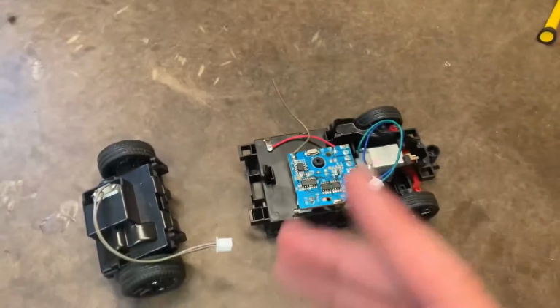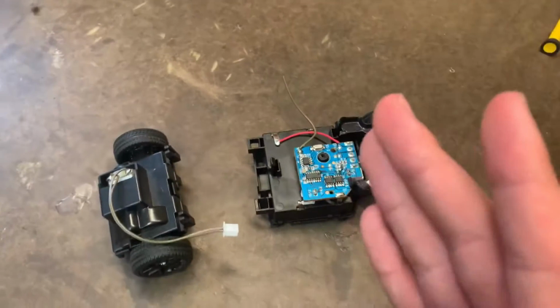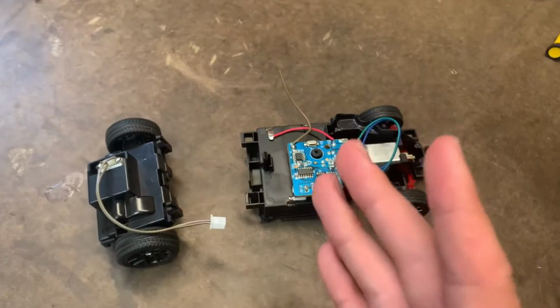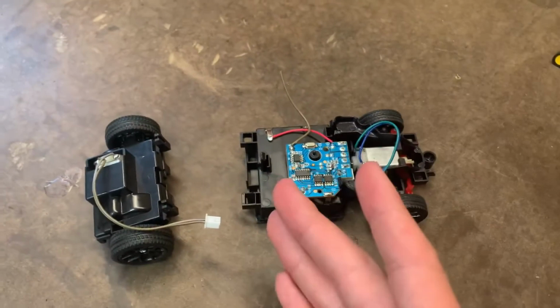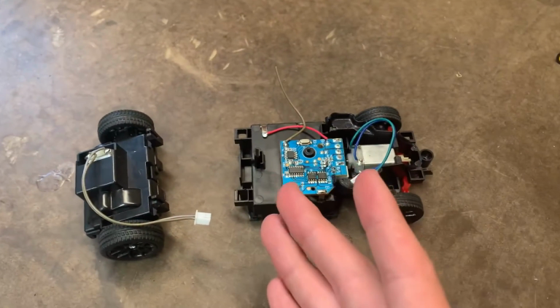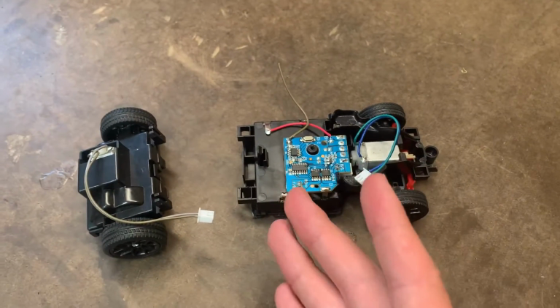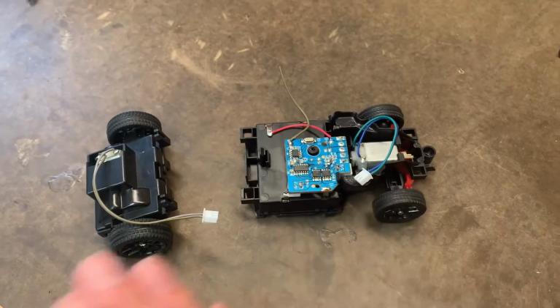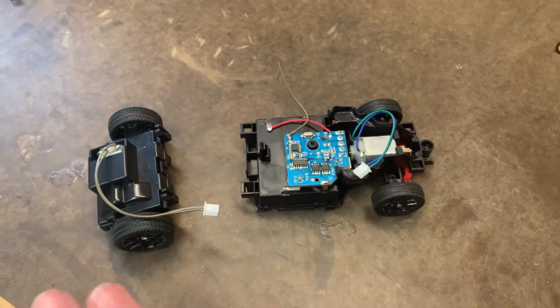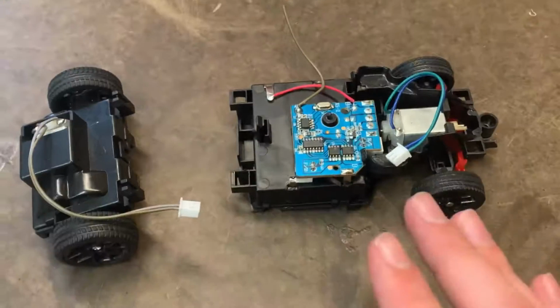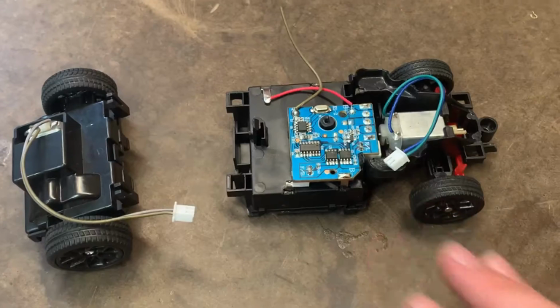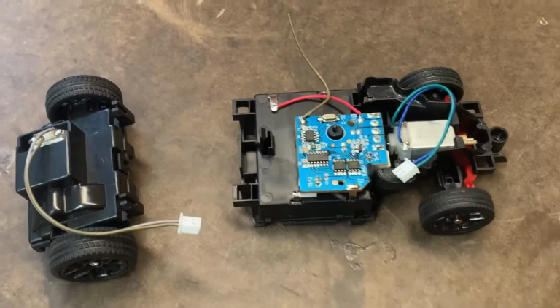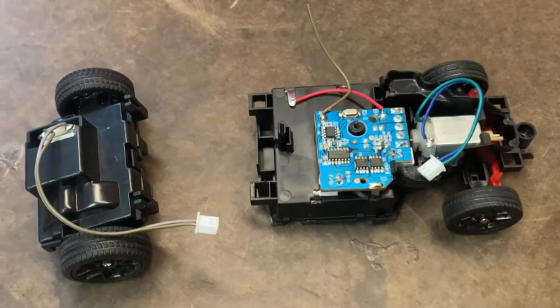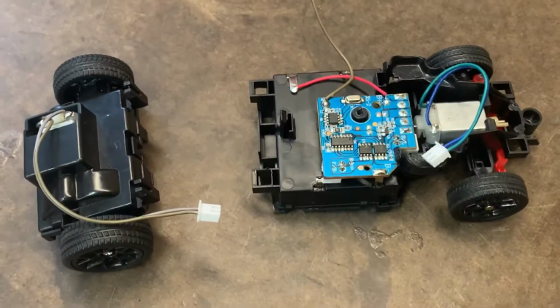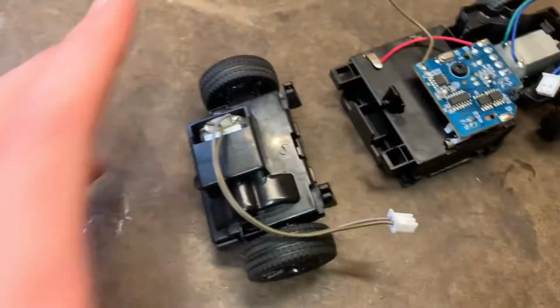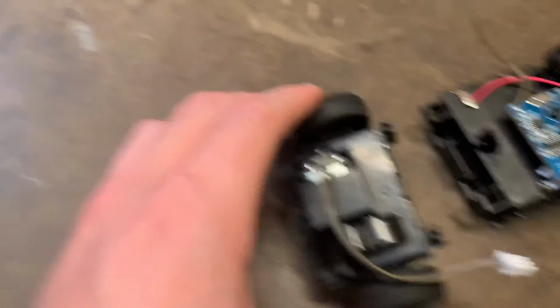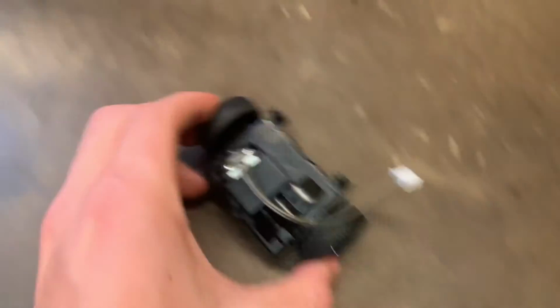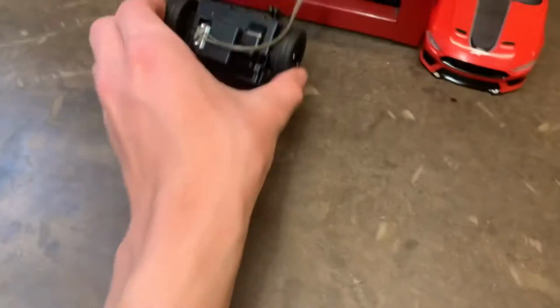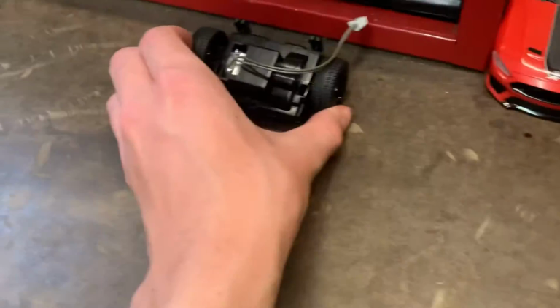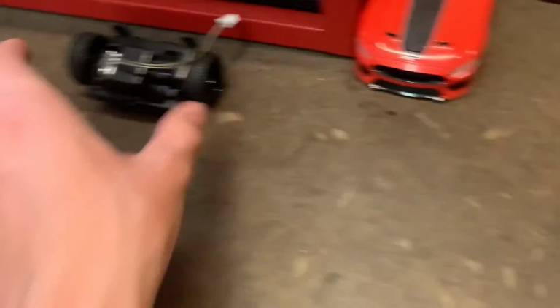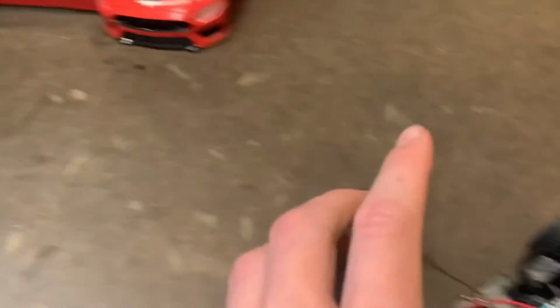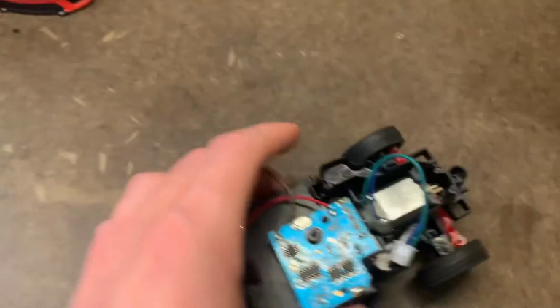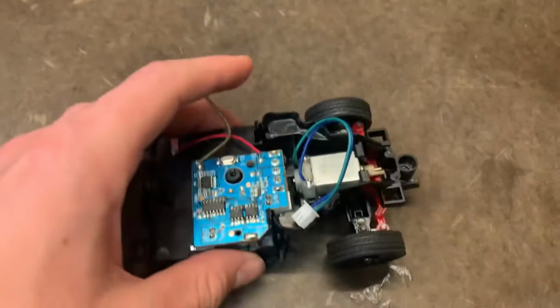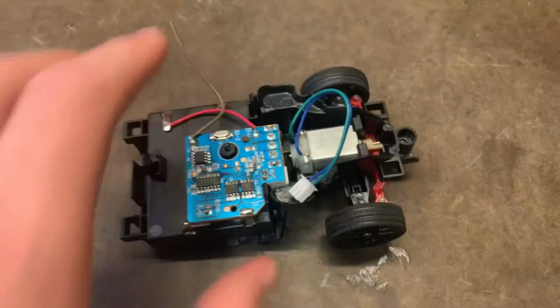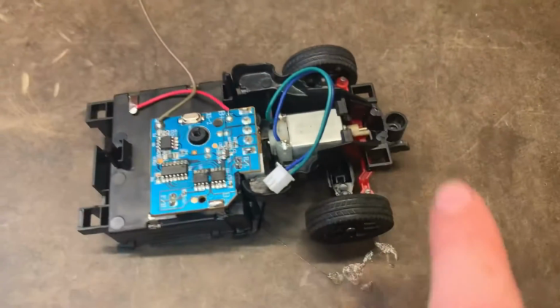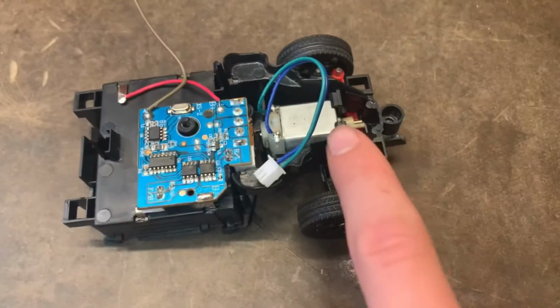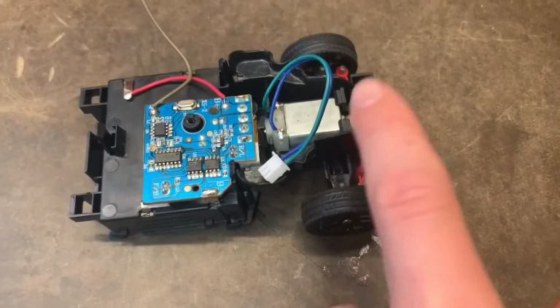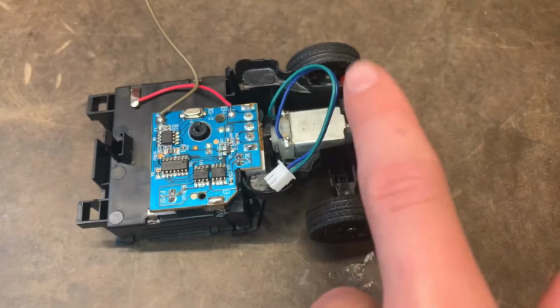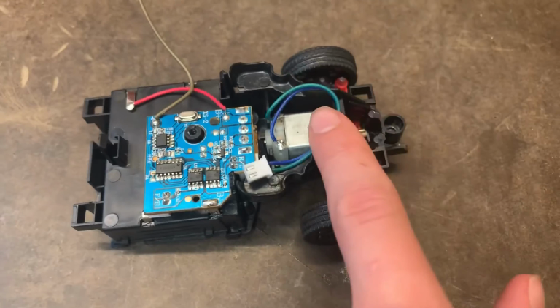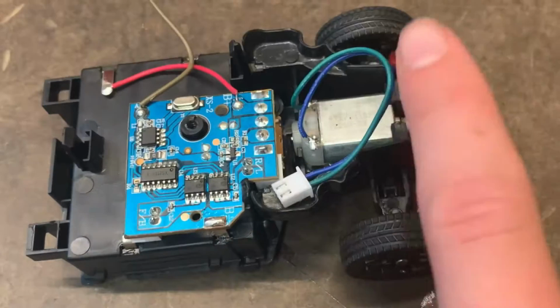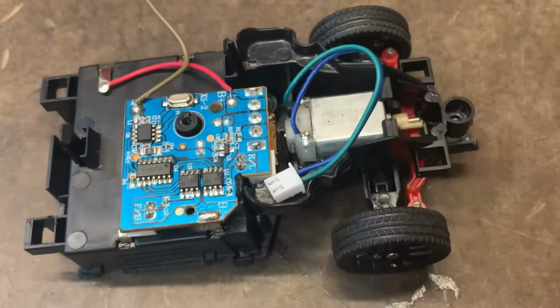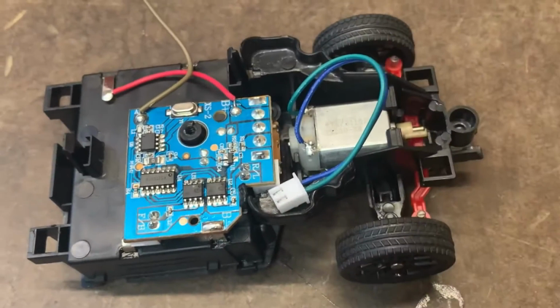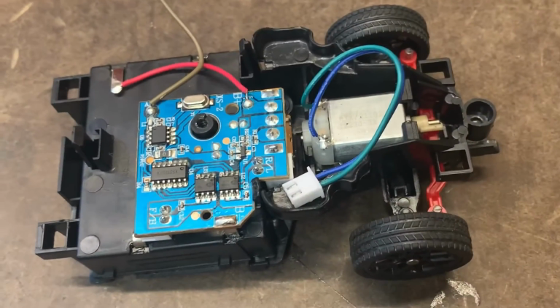I'm sure this is the first time YouTube has ever seen something like this. Now we're going to set this back end aside, and then we're going to try to take apart this front end as much as possible.